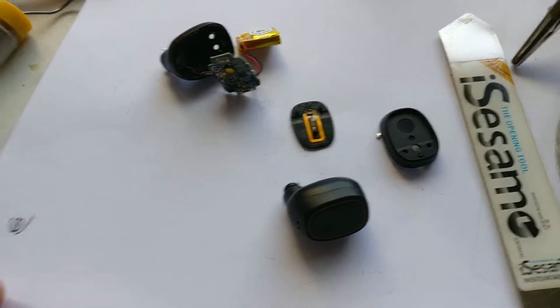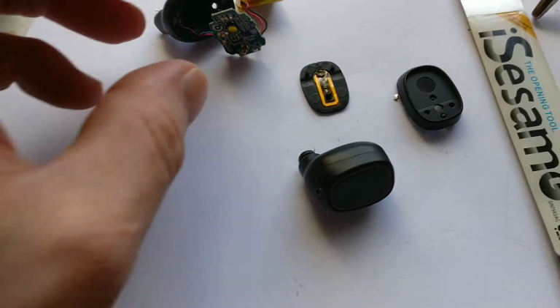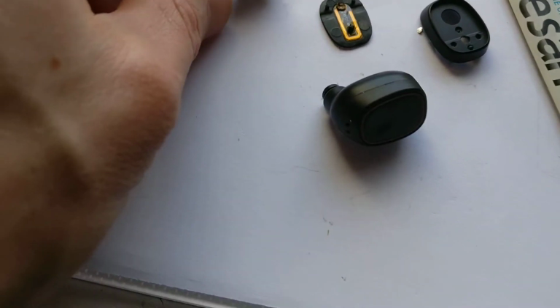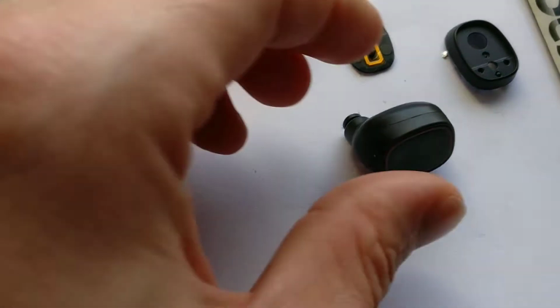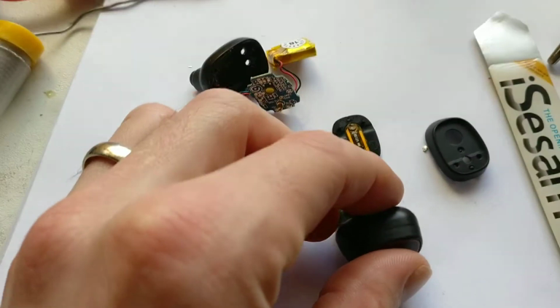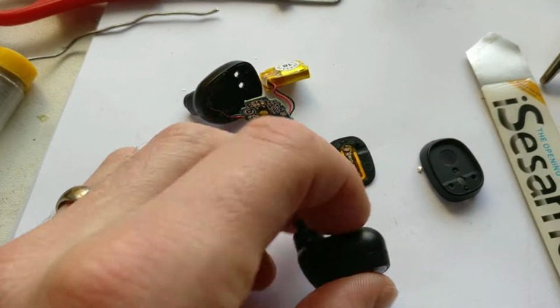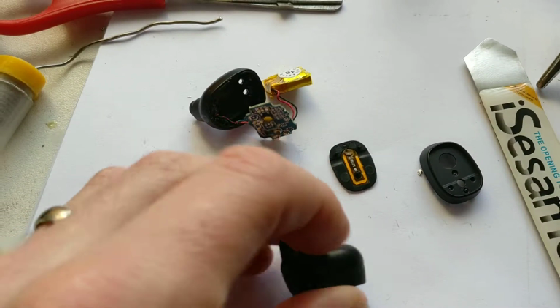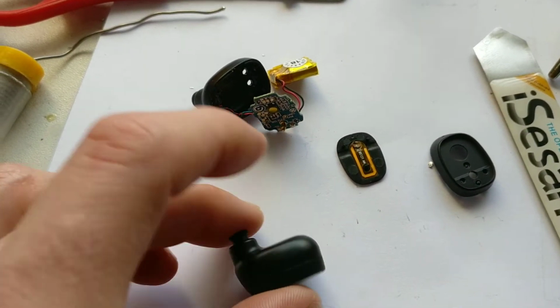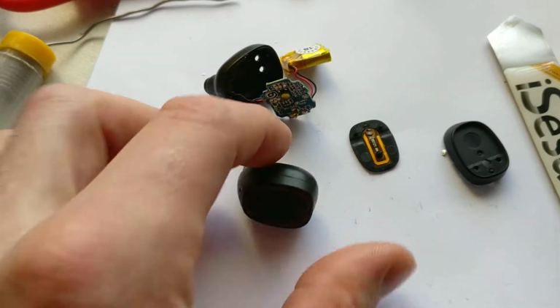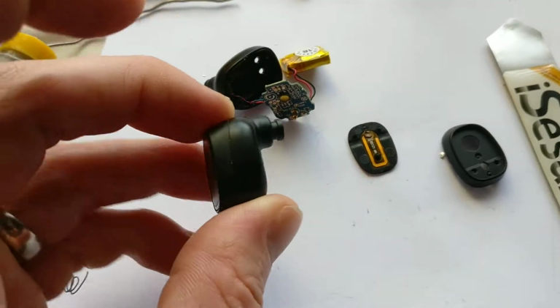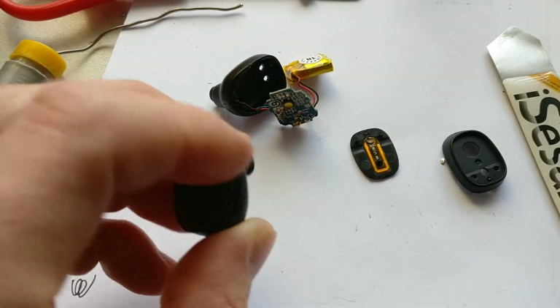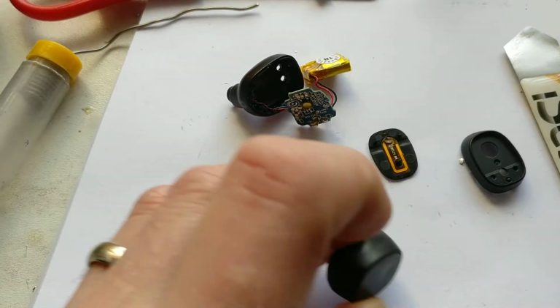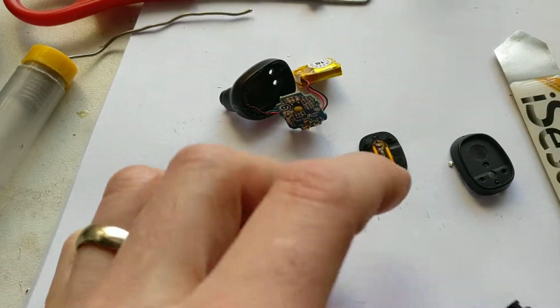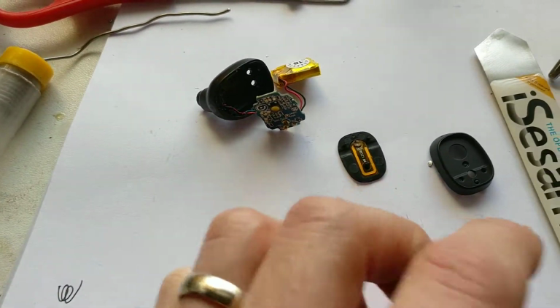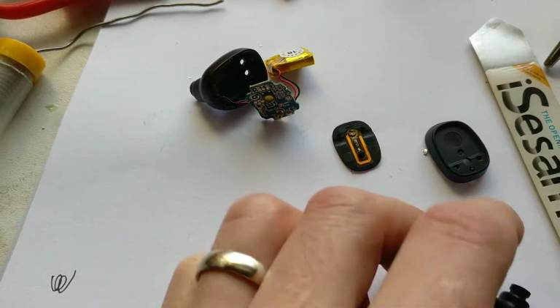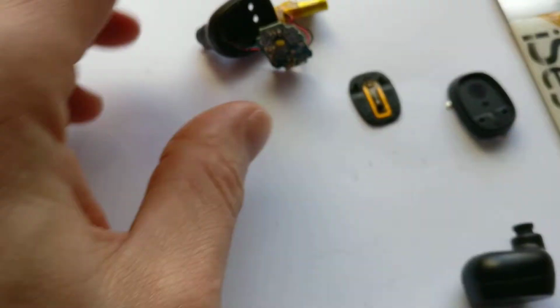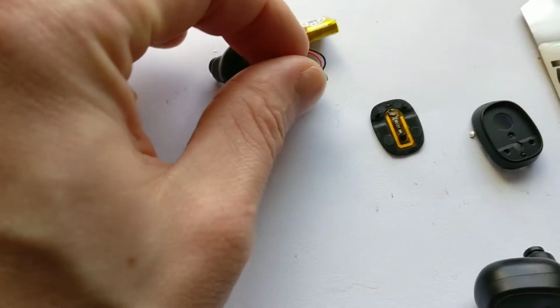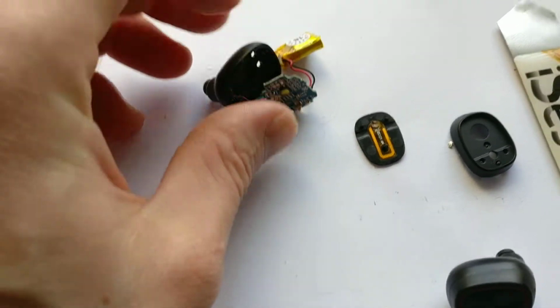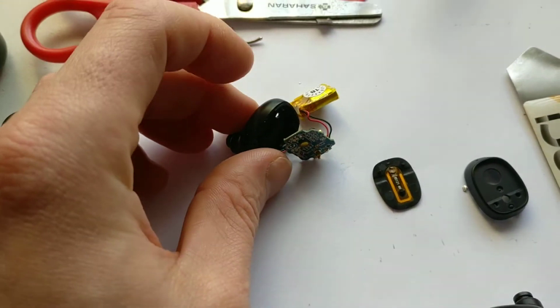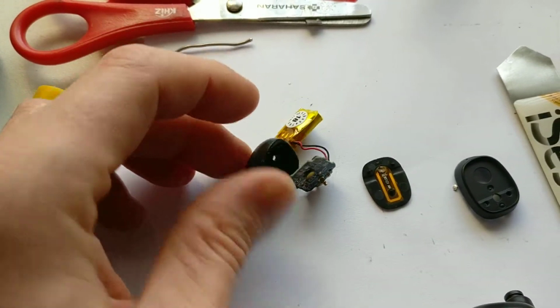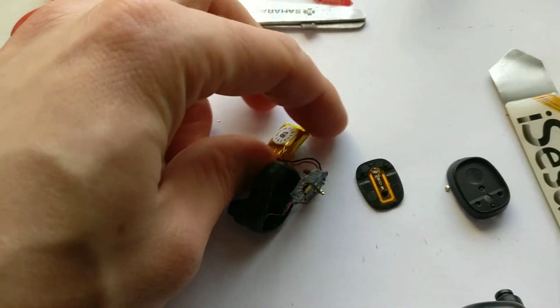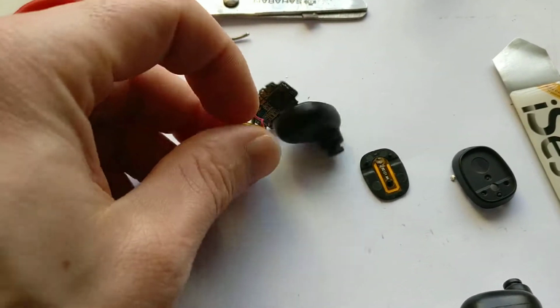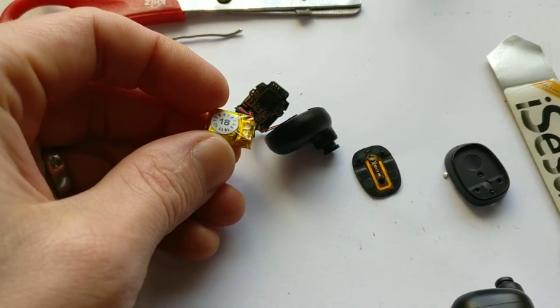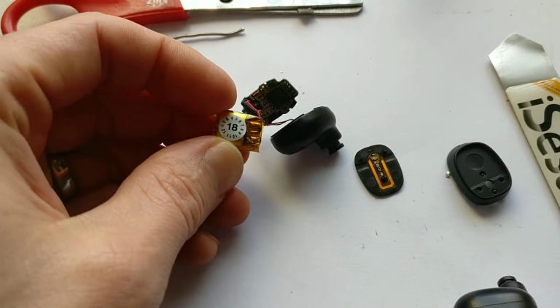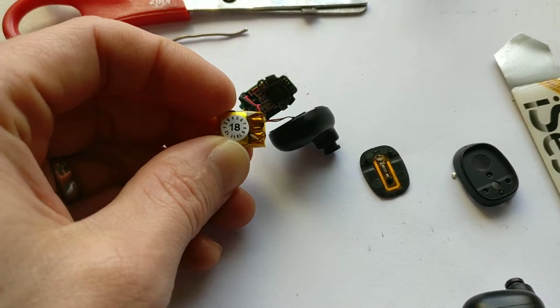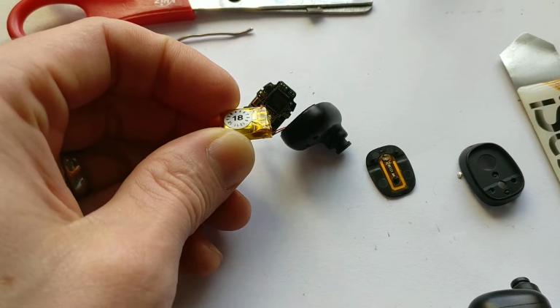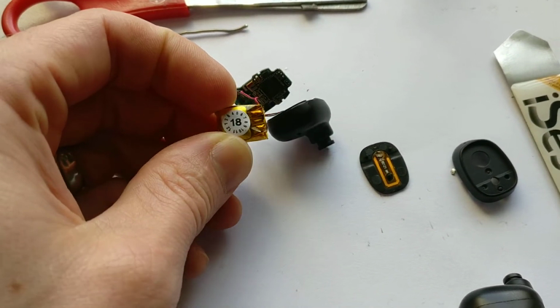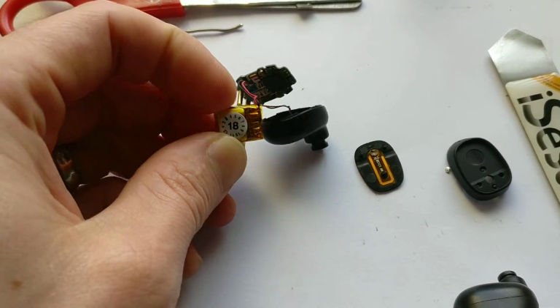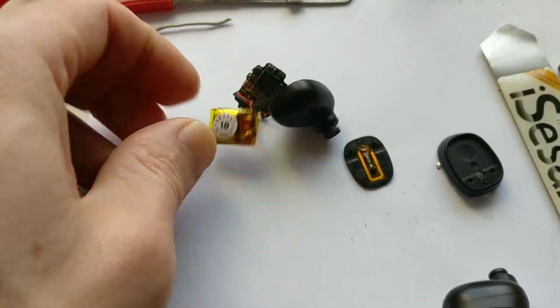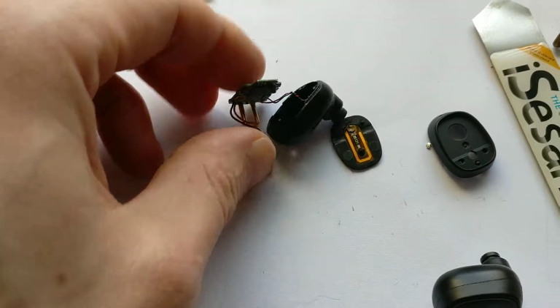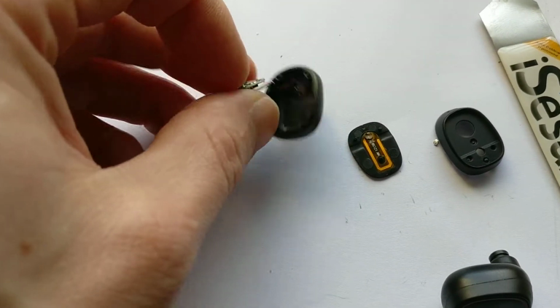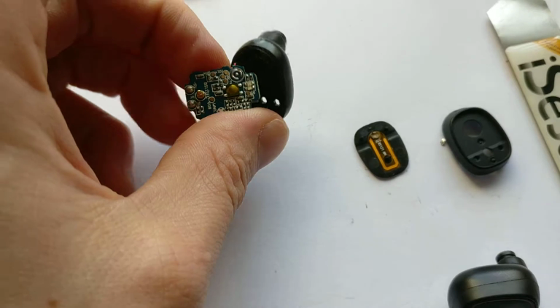Since I've got replacement head fairings for these 3D wireless in-ear ones, I thought I'd take apart the old ones just to see how tiny the battery was in them, and also just have a quick look inside them.